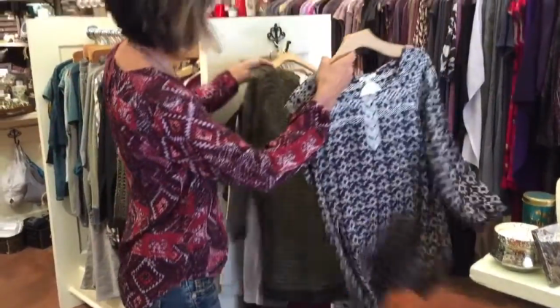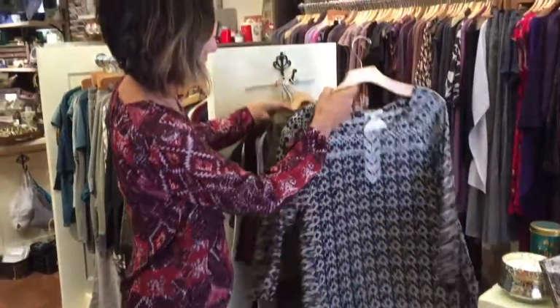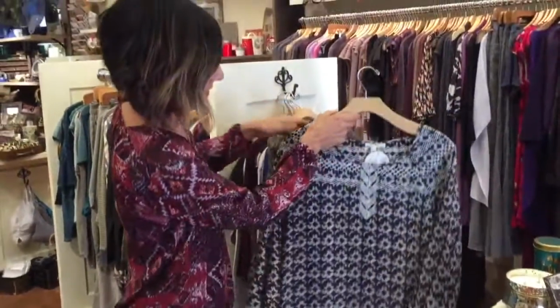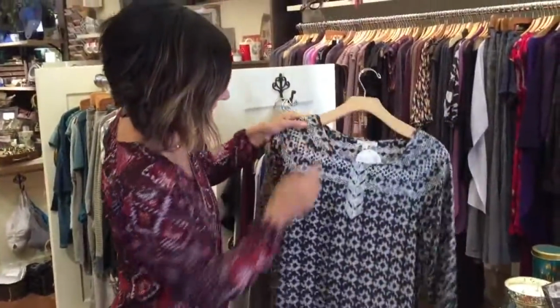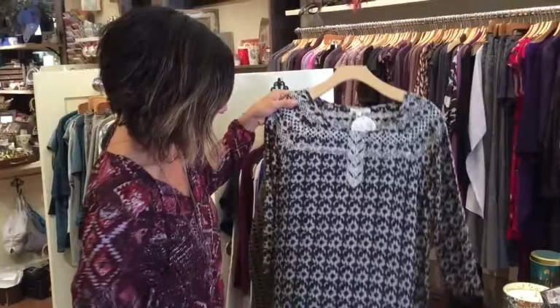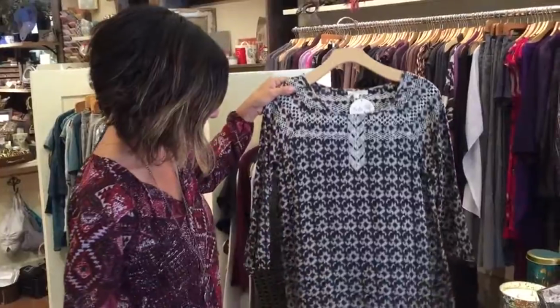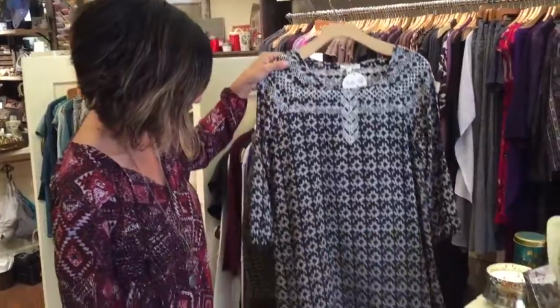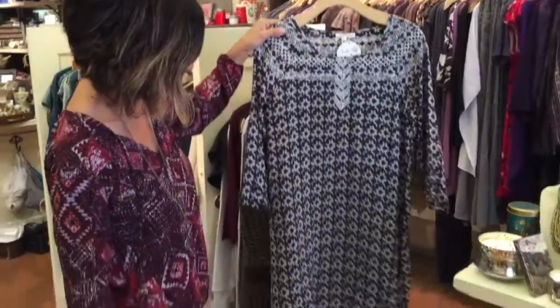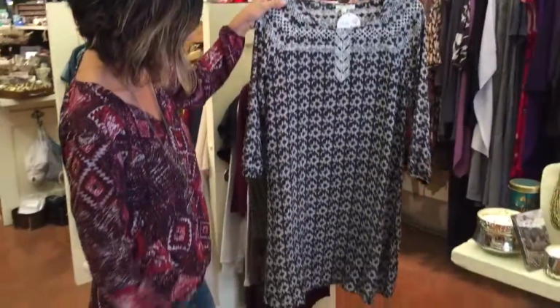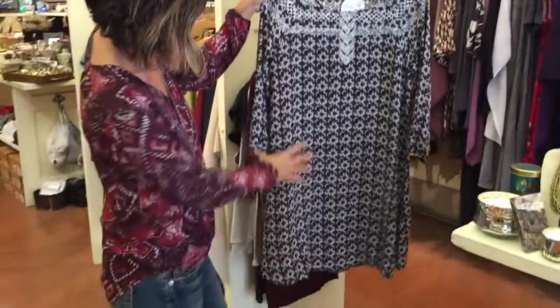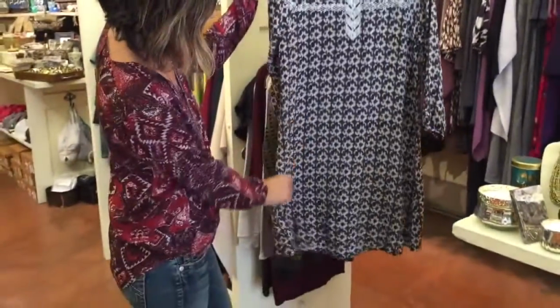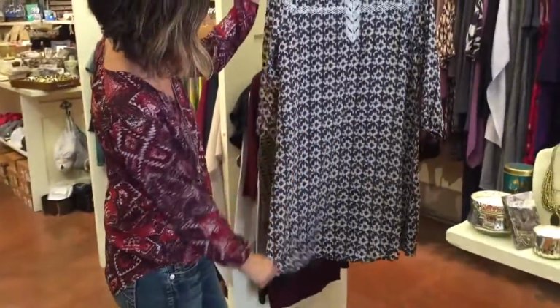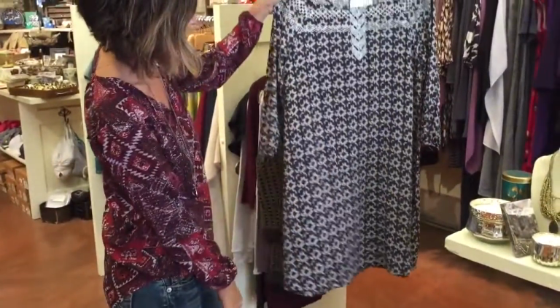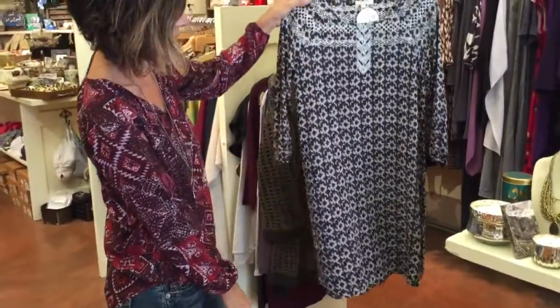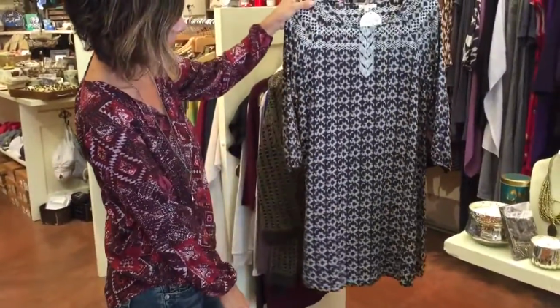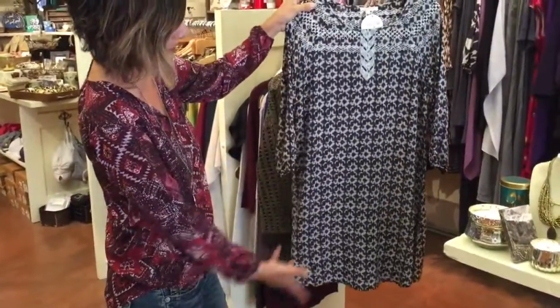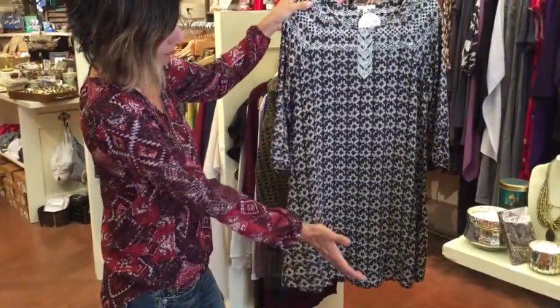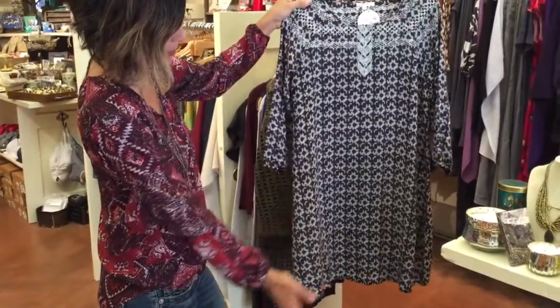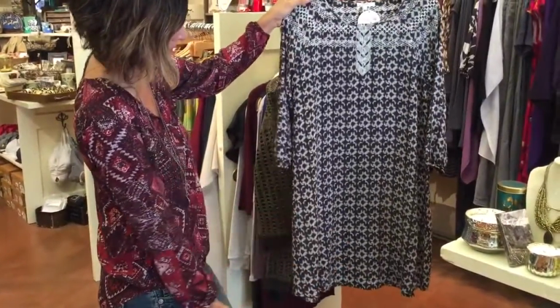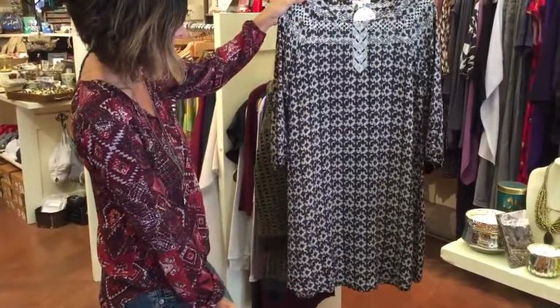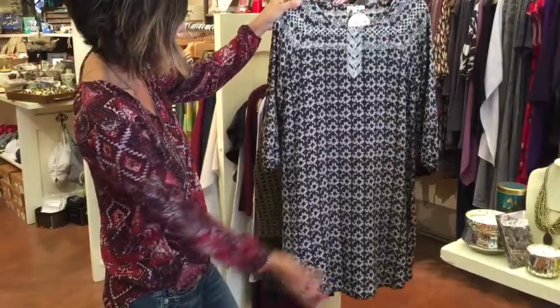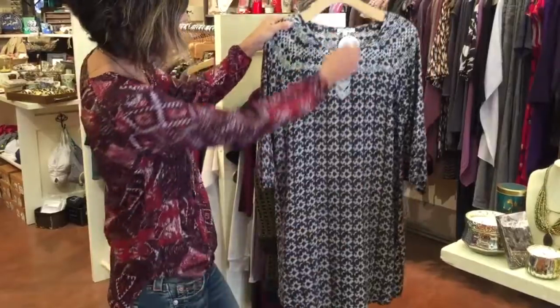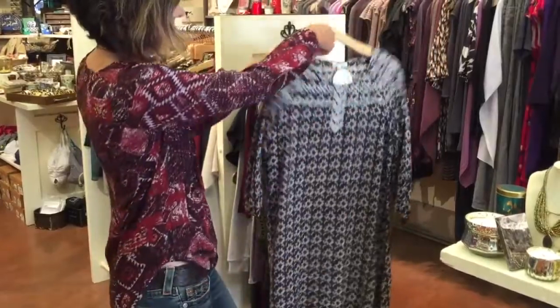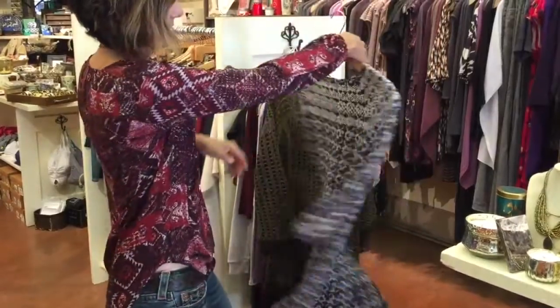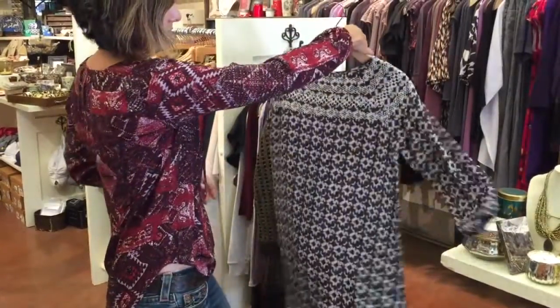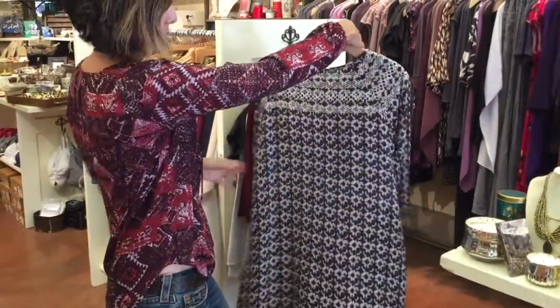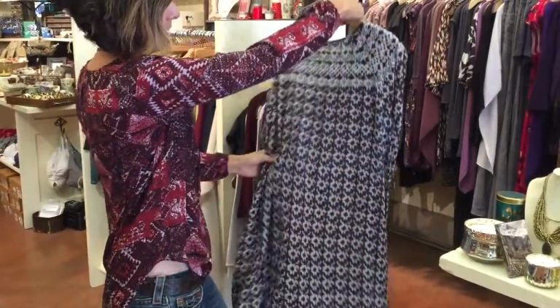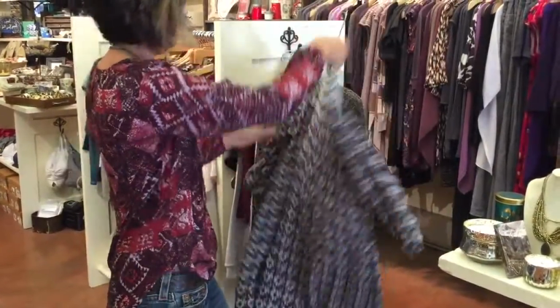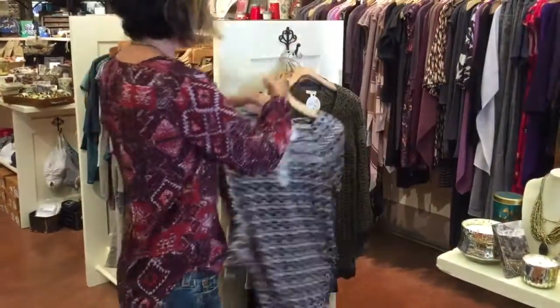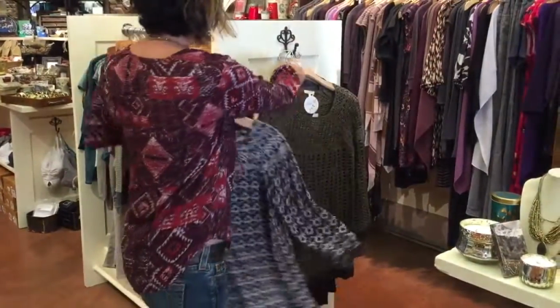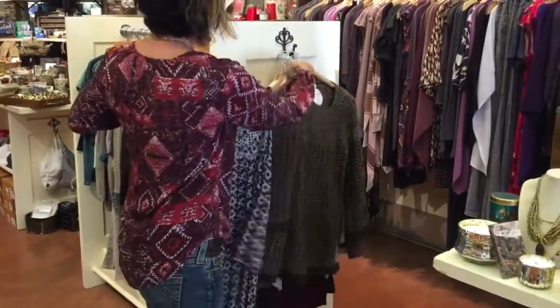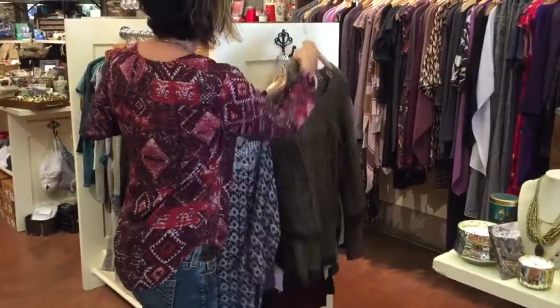We also got in this piece — I've seen Kristen wear it as a dress, it's definitely long enough just to wear as a dress, but of course you could put a legging underneath. It's a great print and a nice rayon with some embroidery.